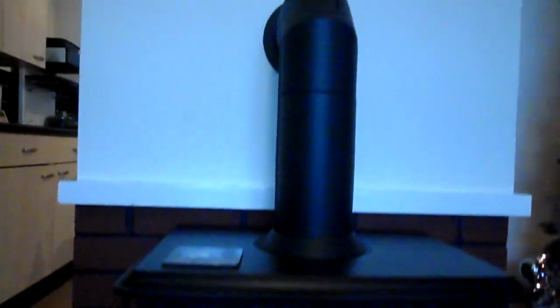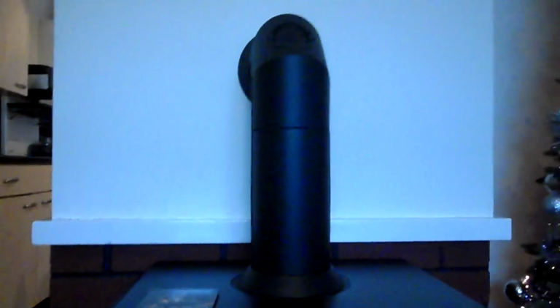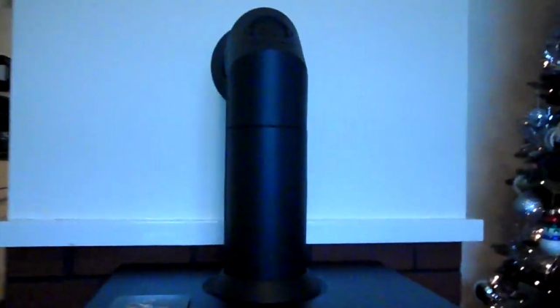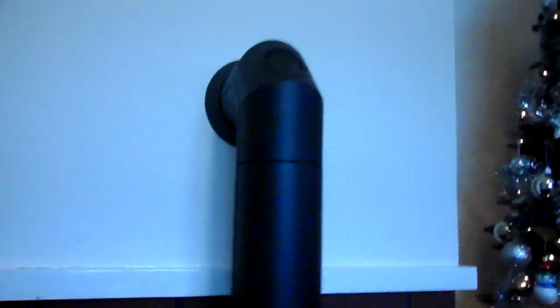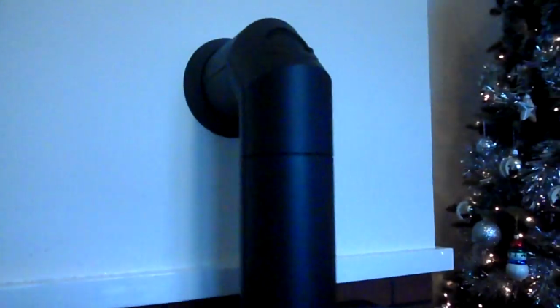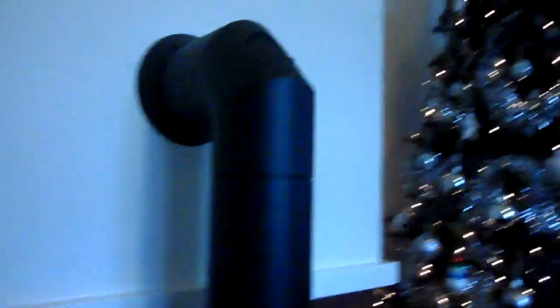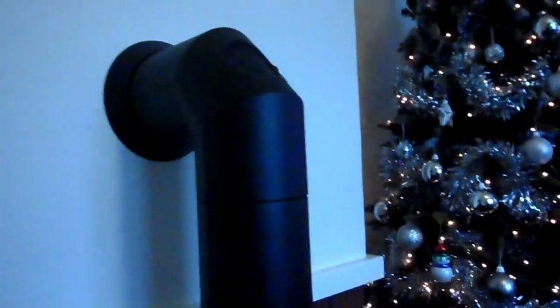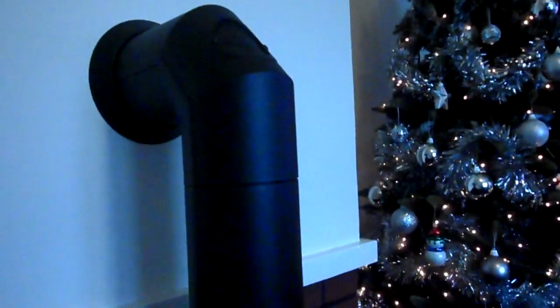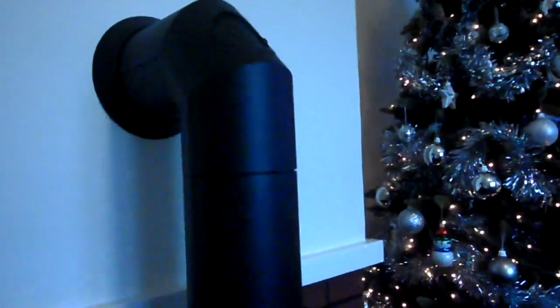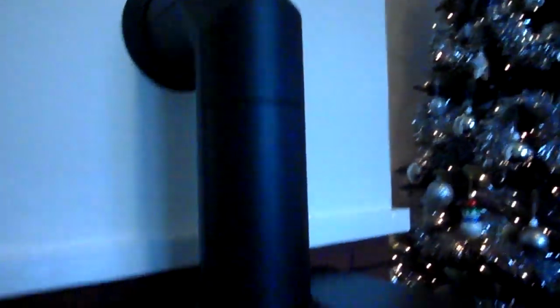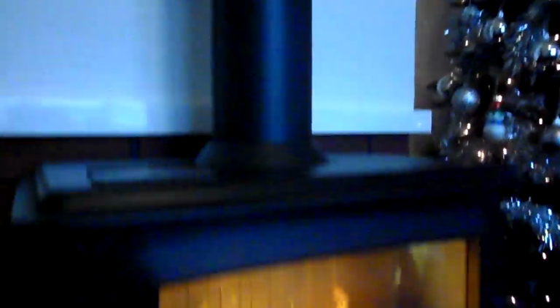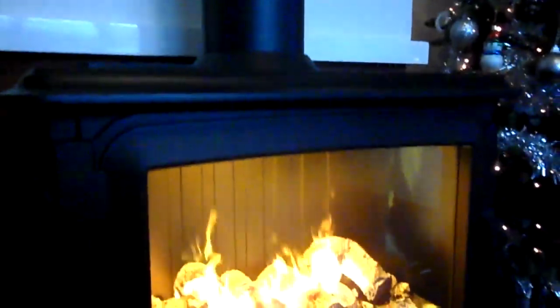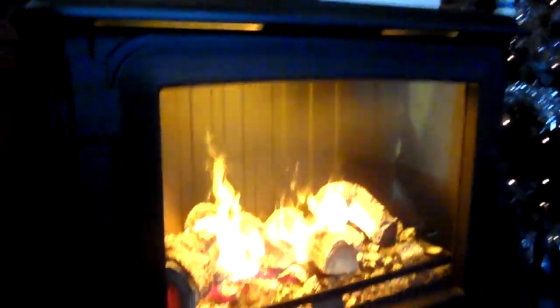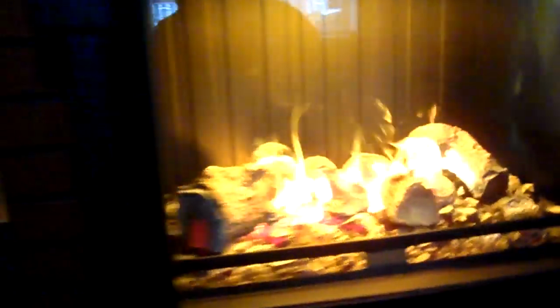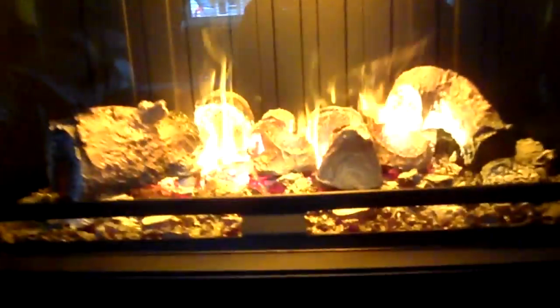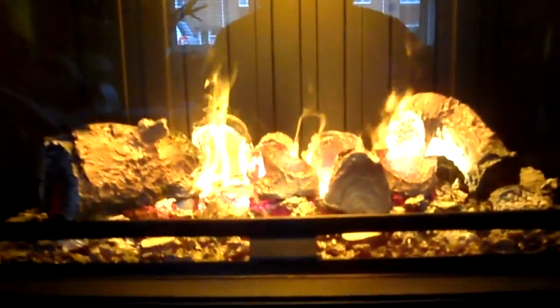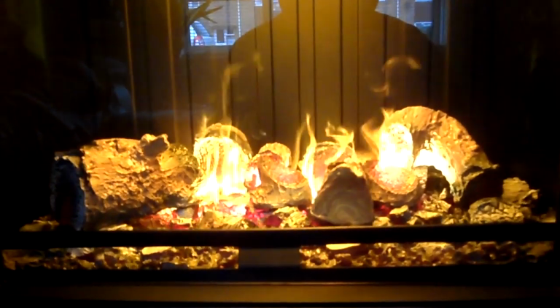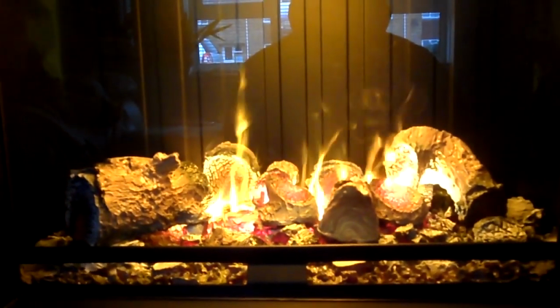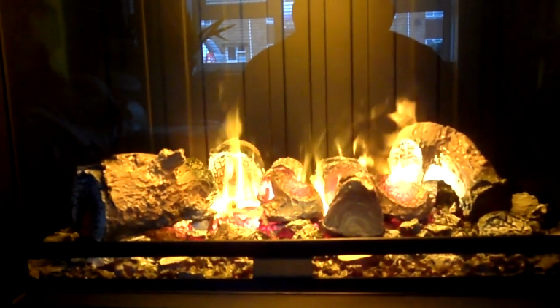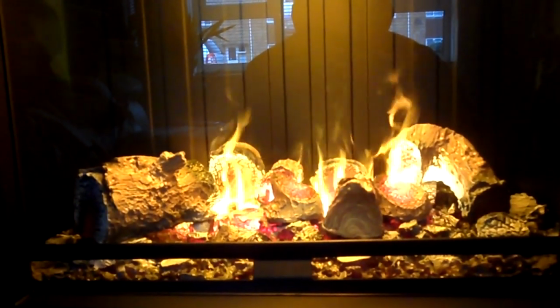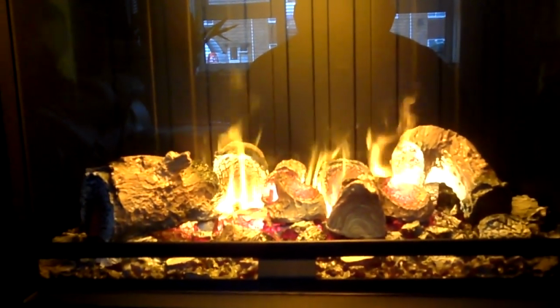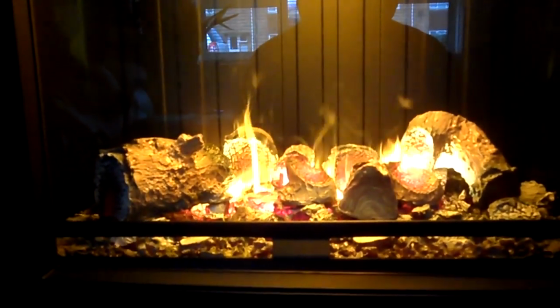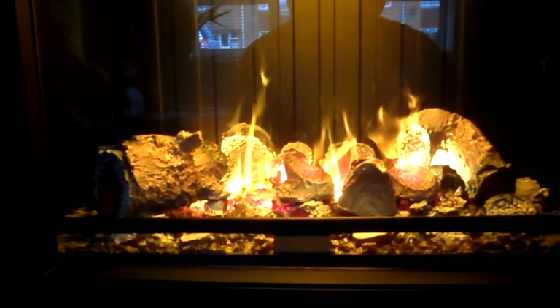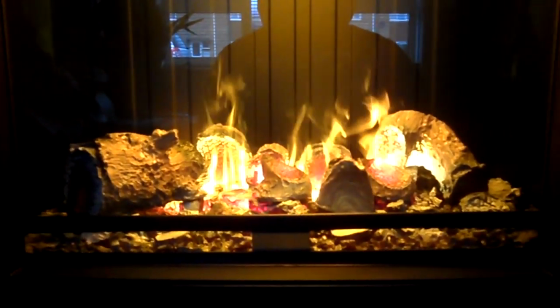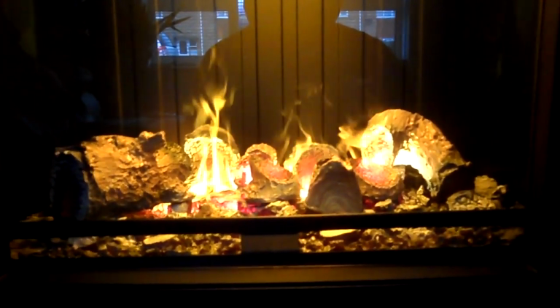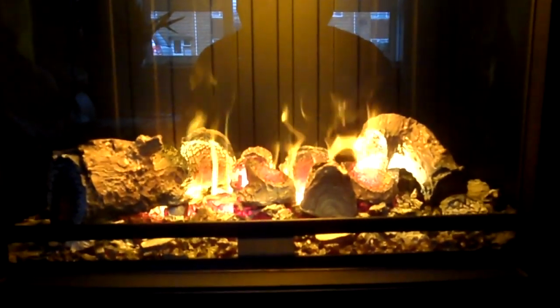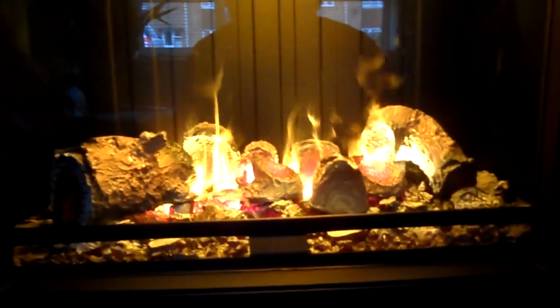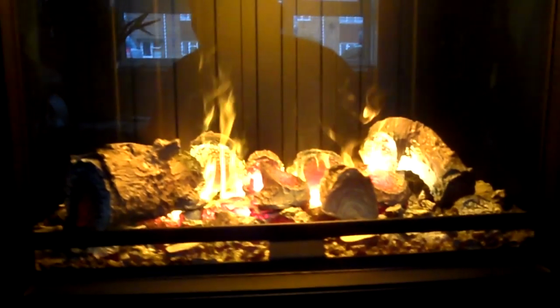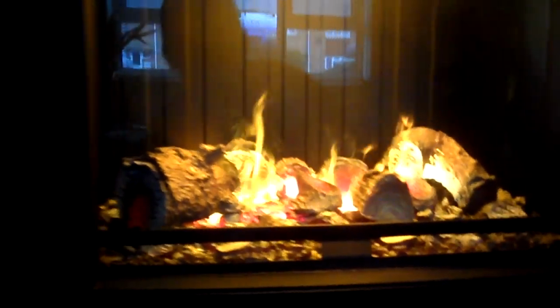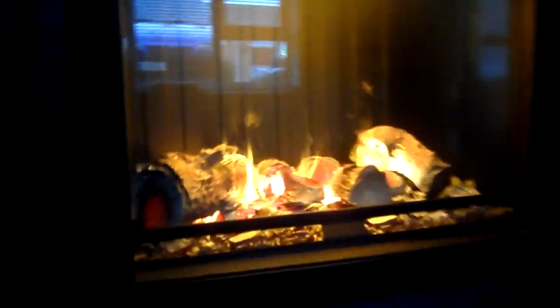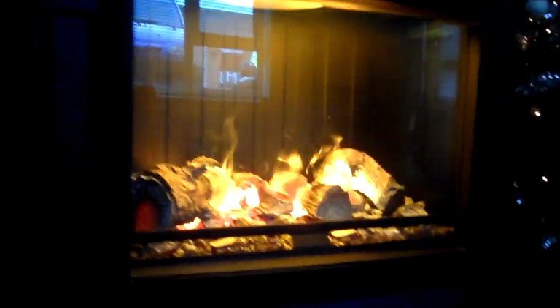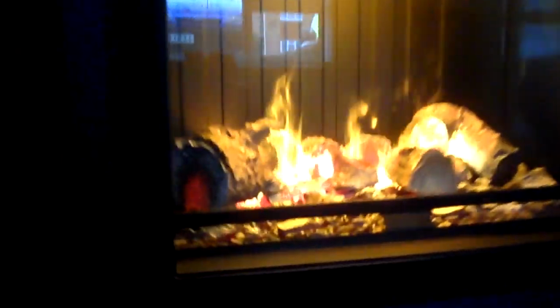It's a nice flue. I'll show you the flue there from the side, and the light probably picks up a little bit differently — it's not quite as bright as that in real life. It's really really nice there.